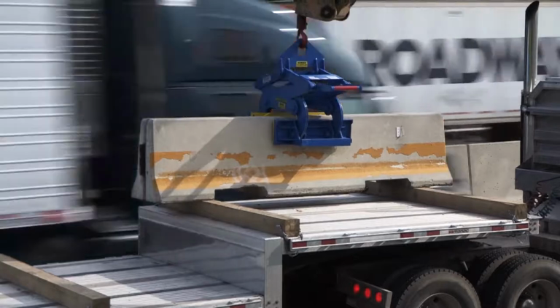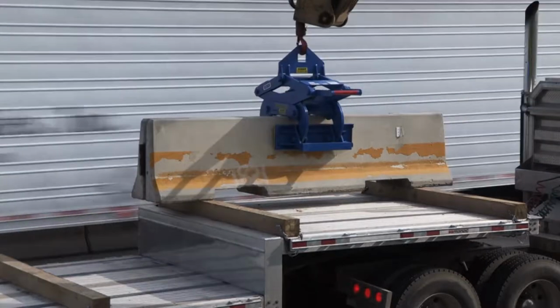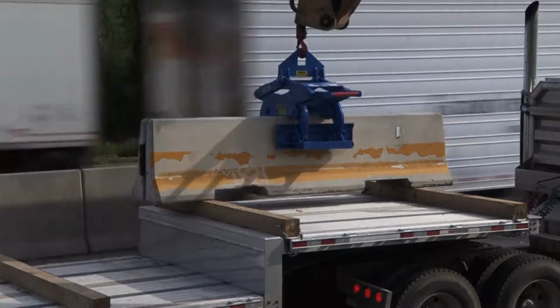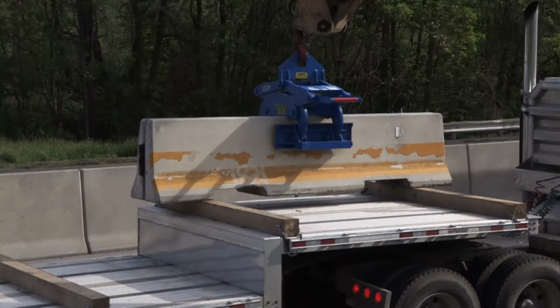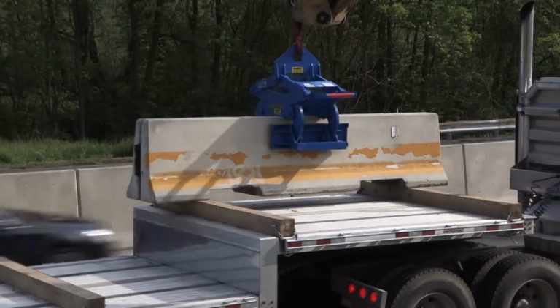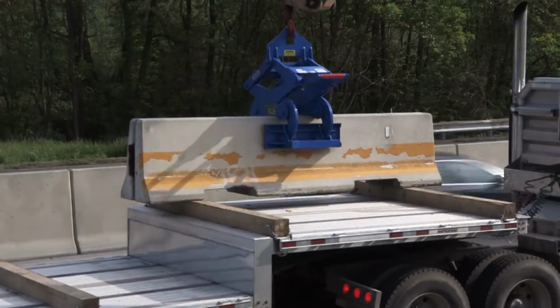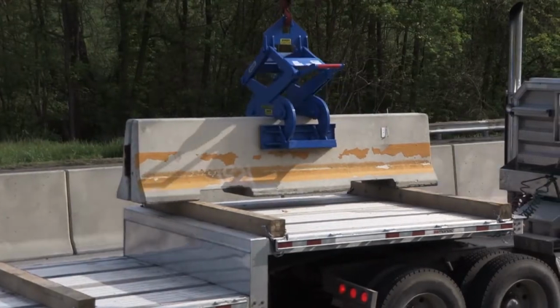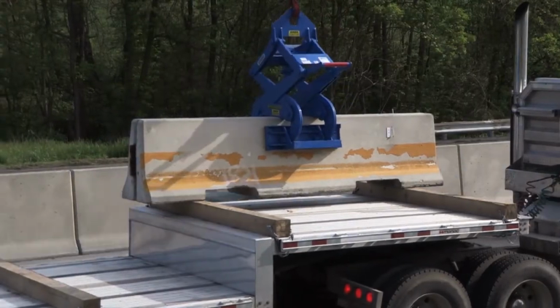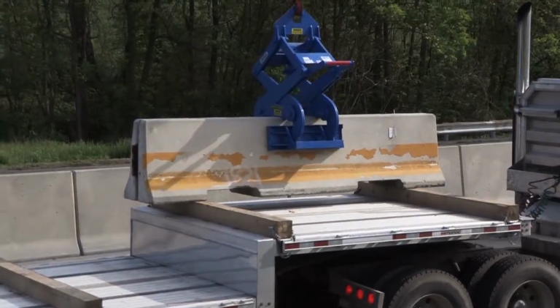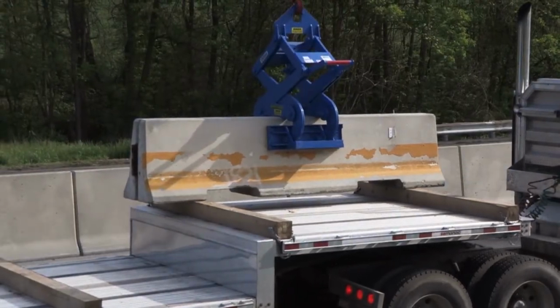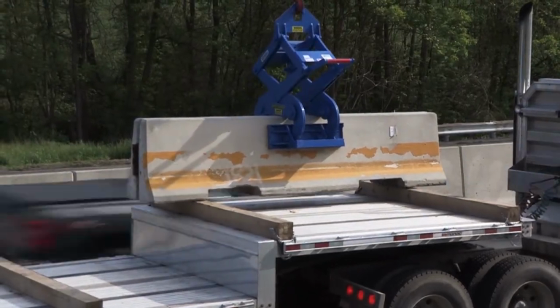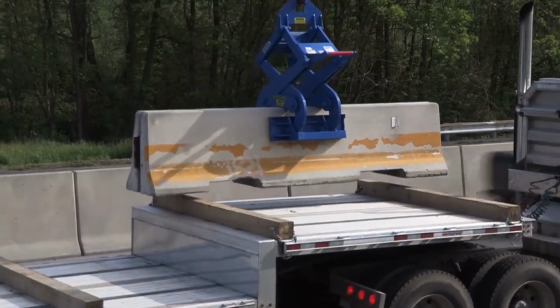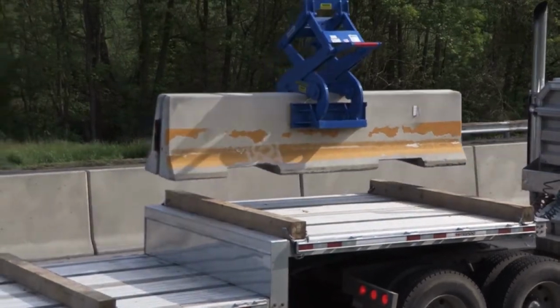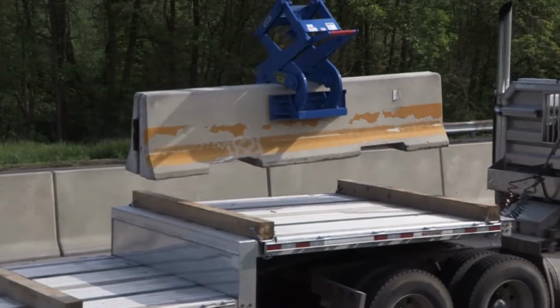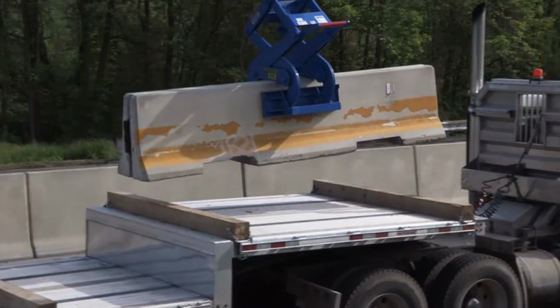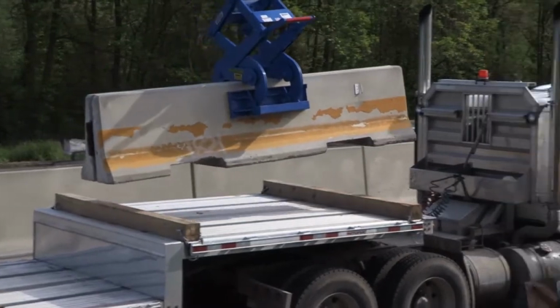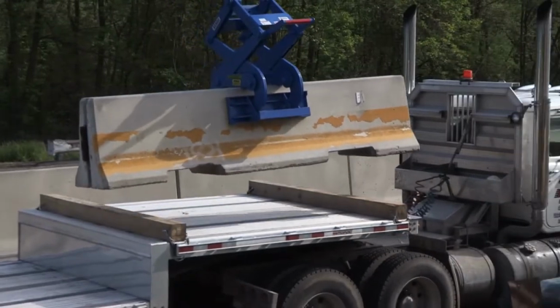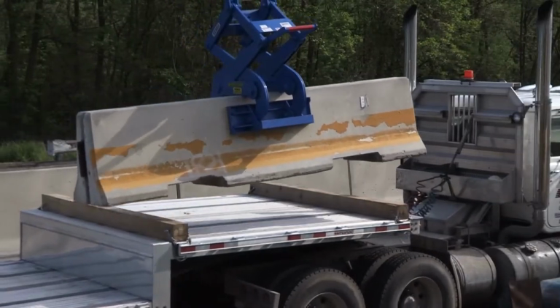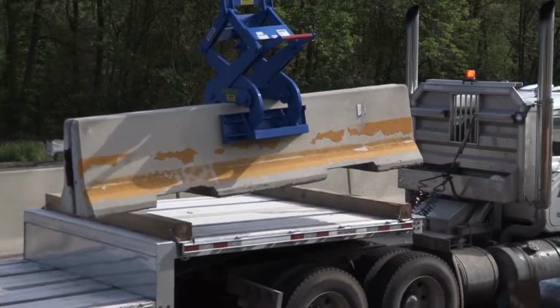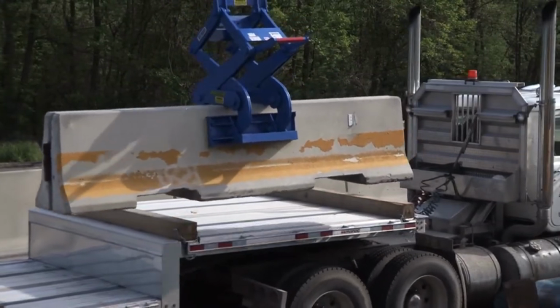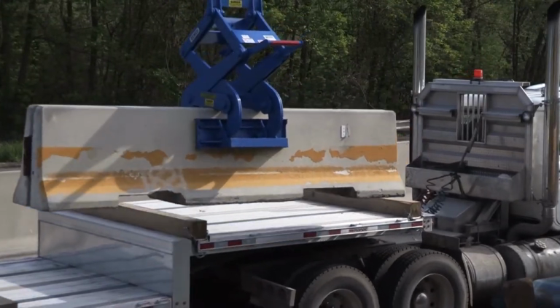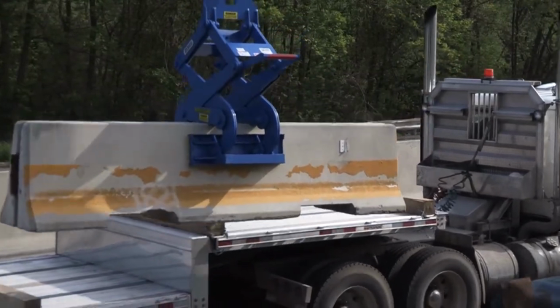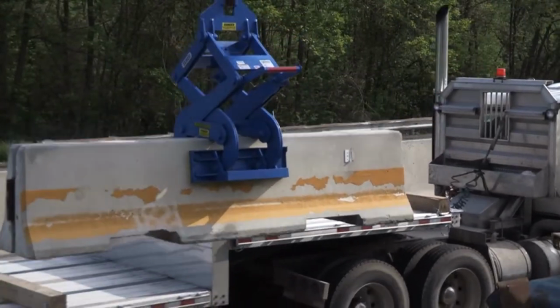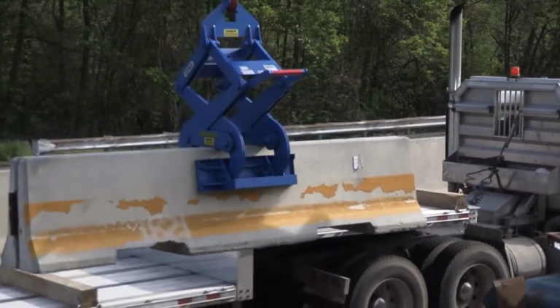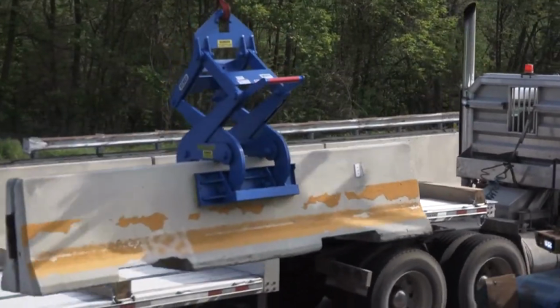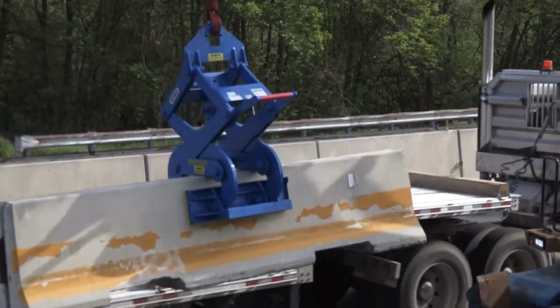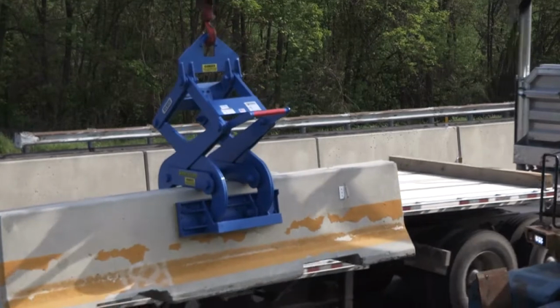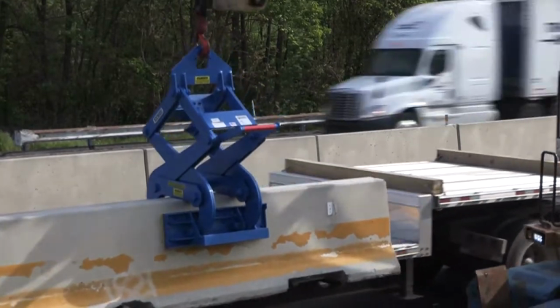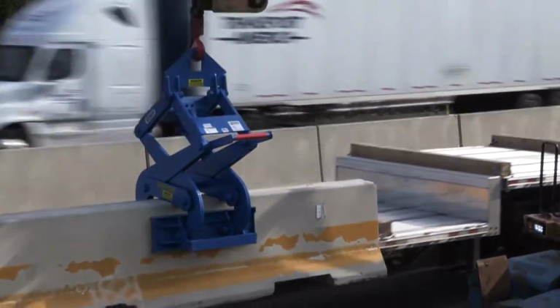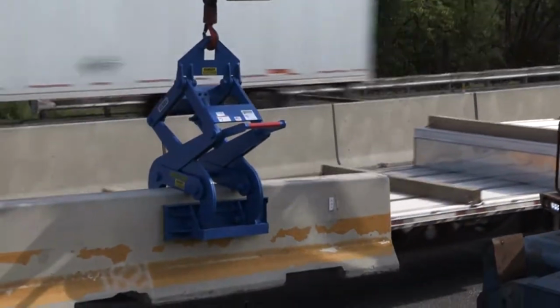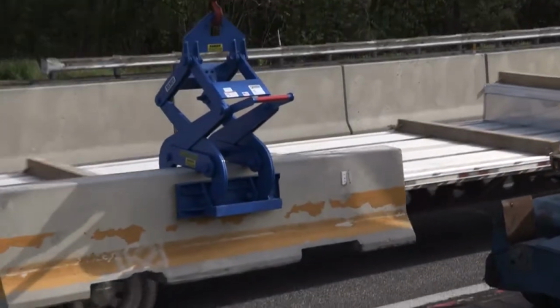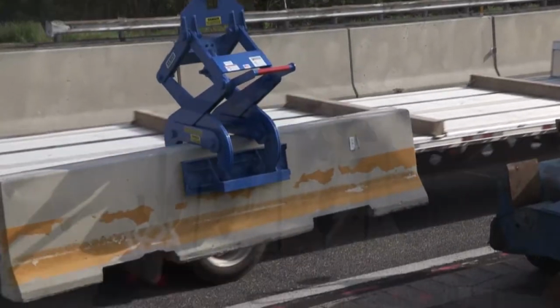The Kenco Barrier Lifter is one of the most efficient construction attachments available for the heavy and highway construction market. It safely allows you to cut your installation costs in half when lifting, moving, or placing concrete medium barriers.